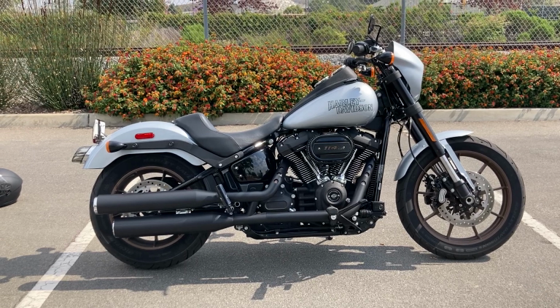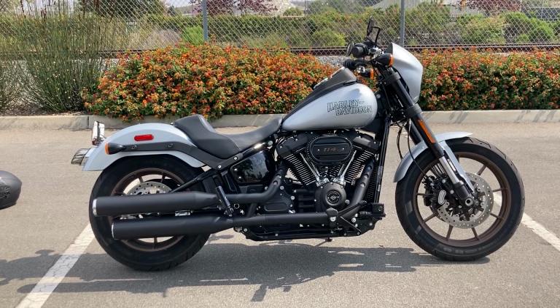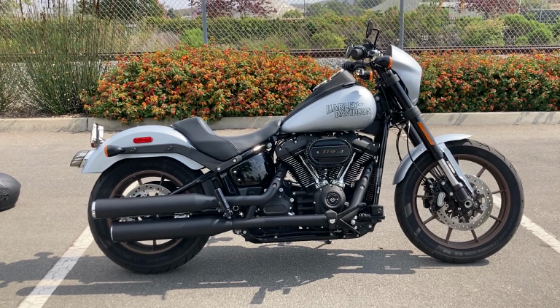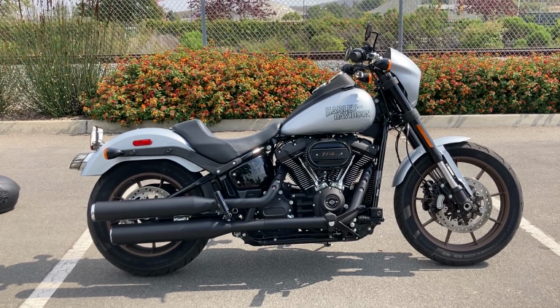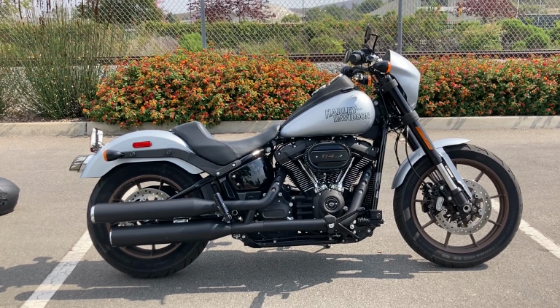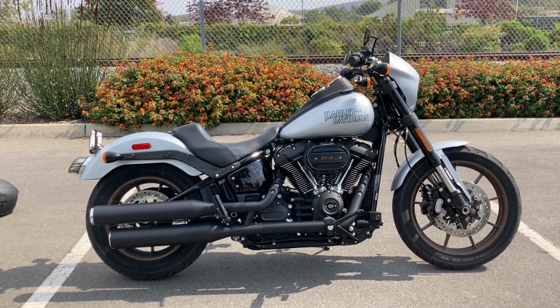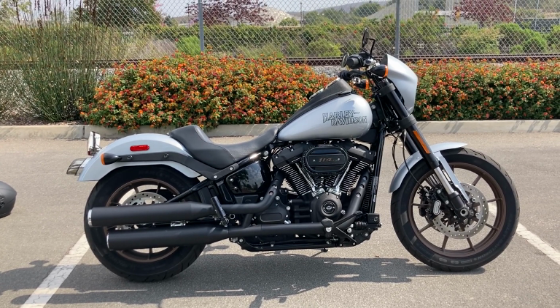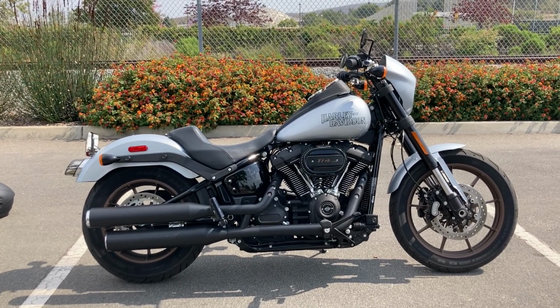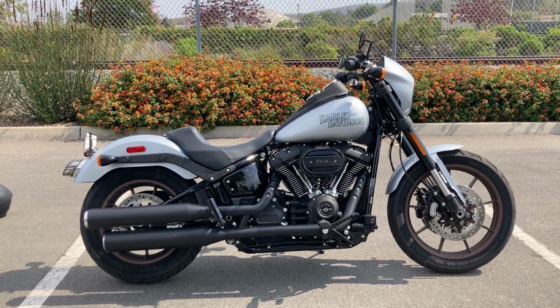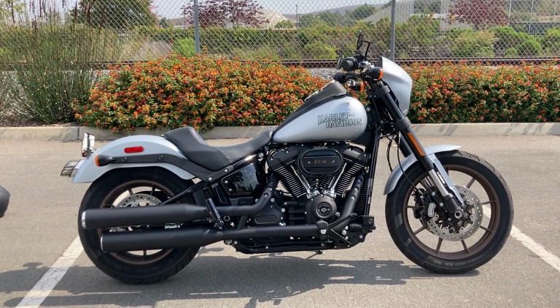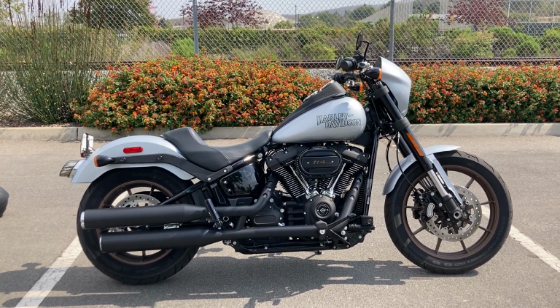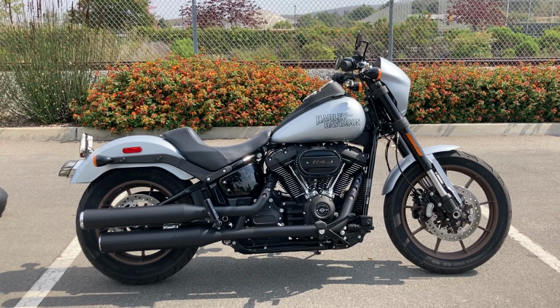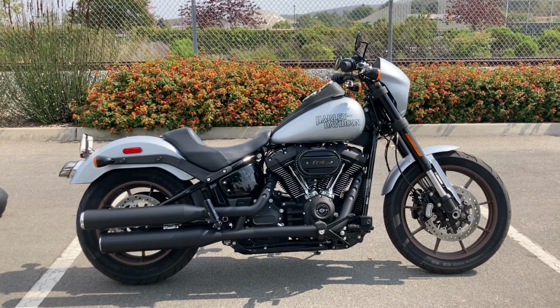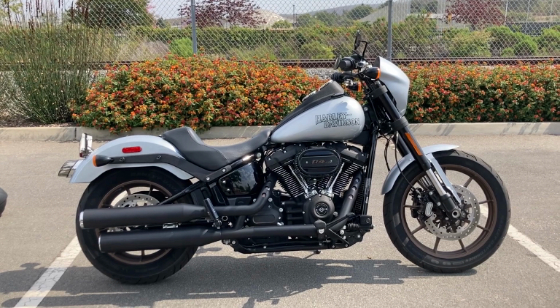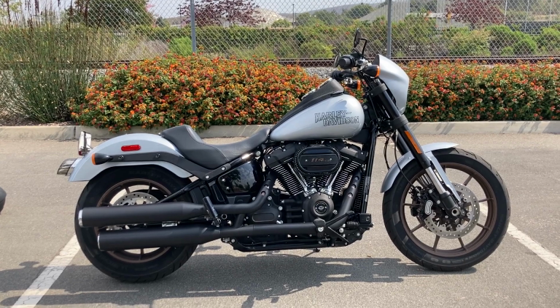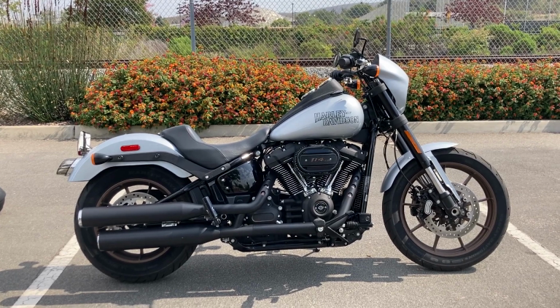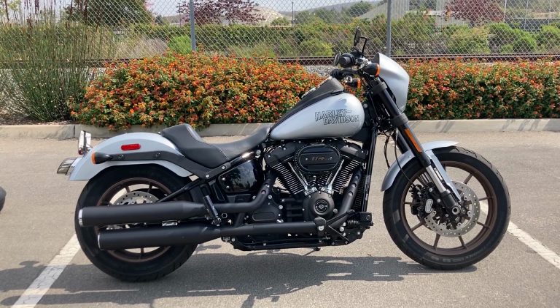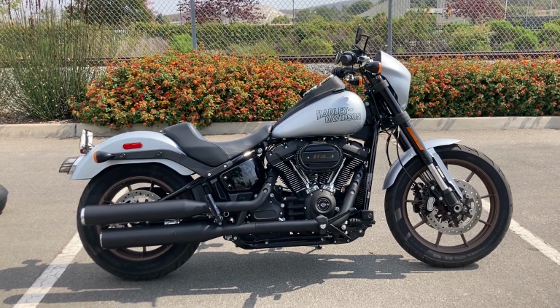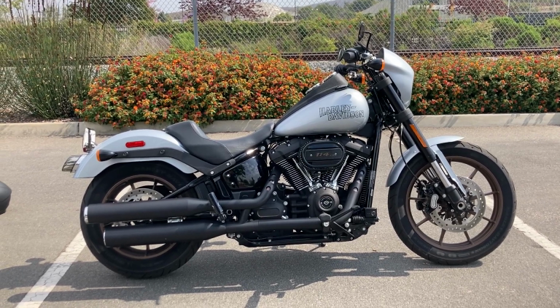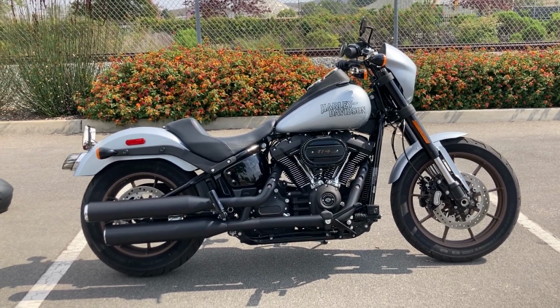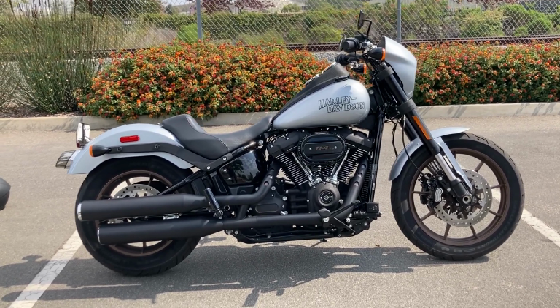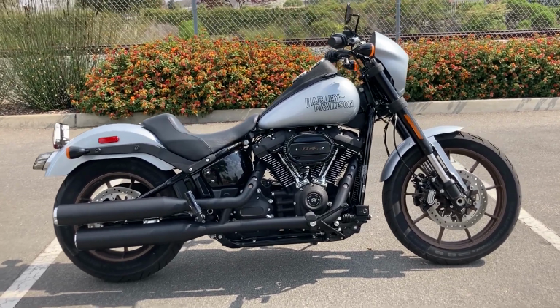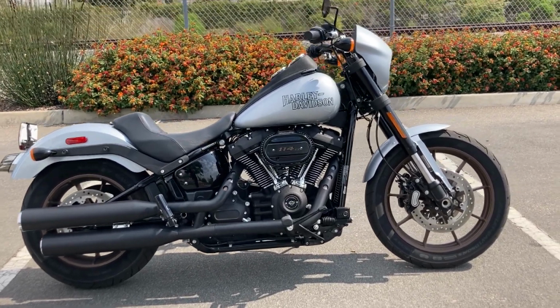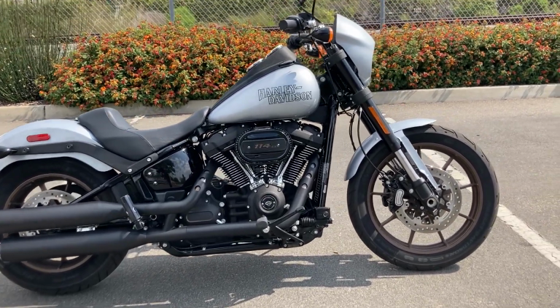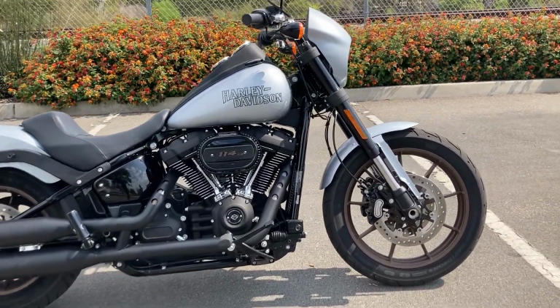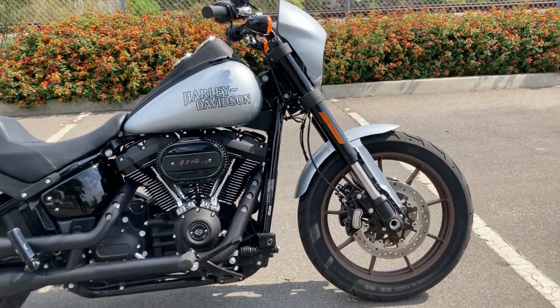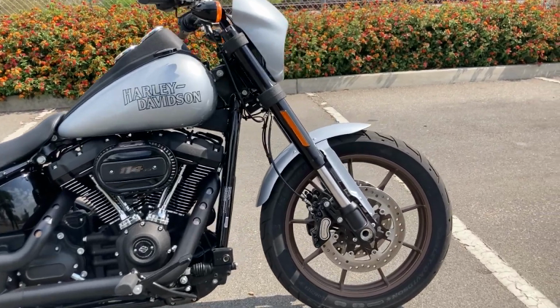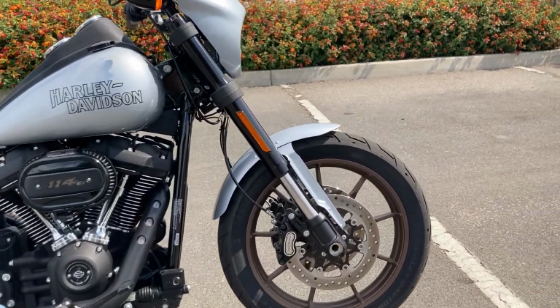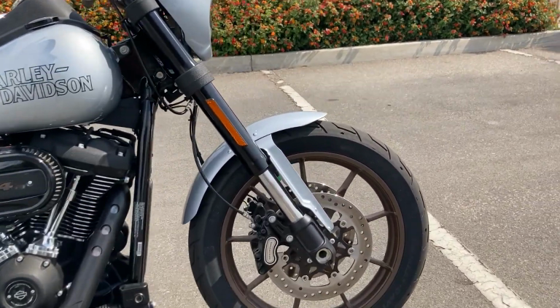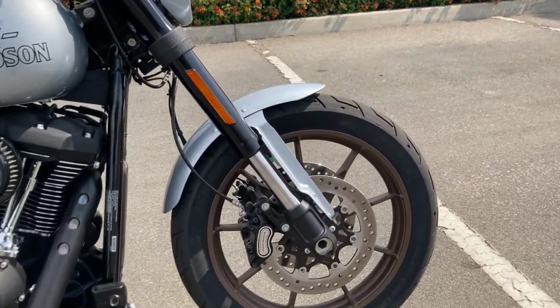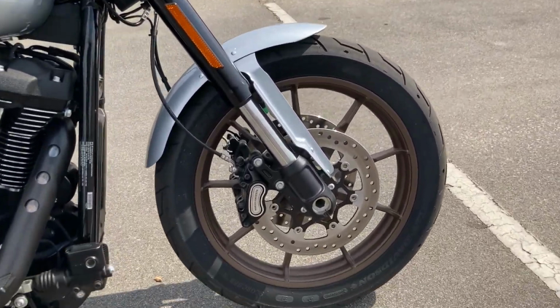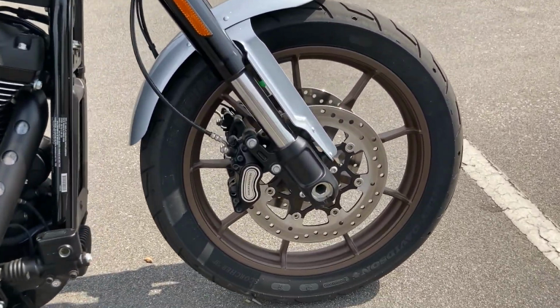We're at Biggs Harley-Davidson in San Marcos, and today we're looking at a 2020 Harley-Davidson Lowrider S. This one is in Barracuda Silver.